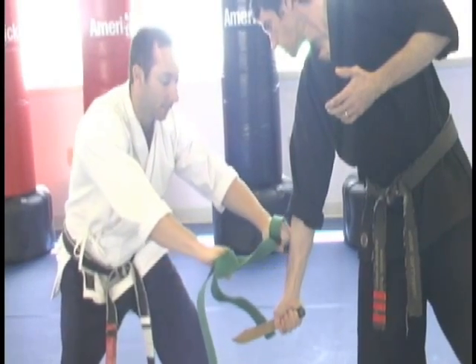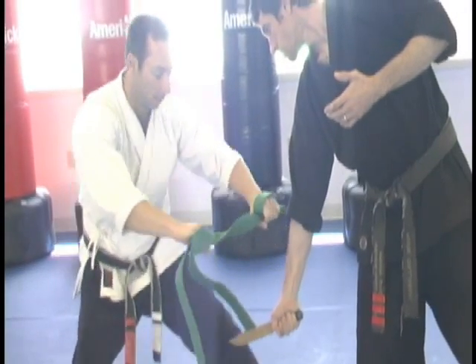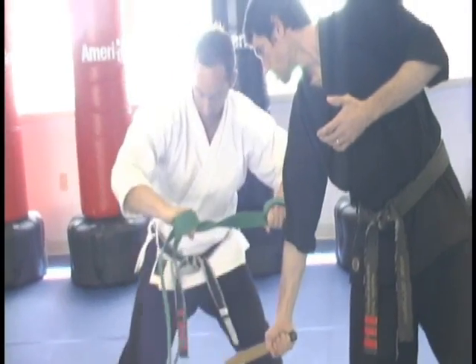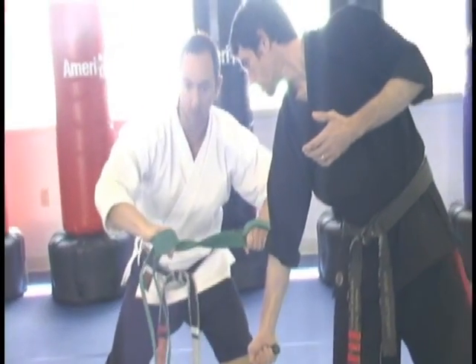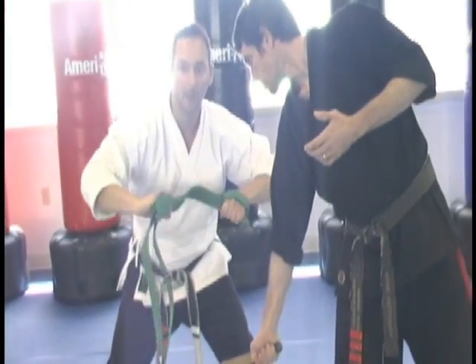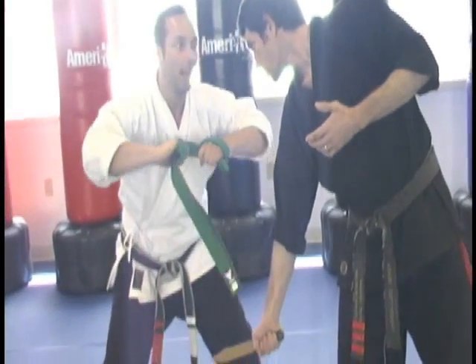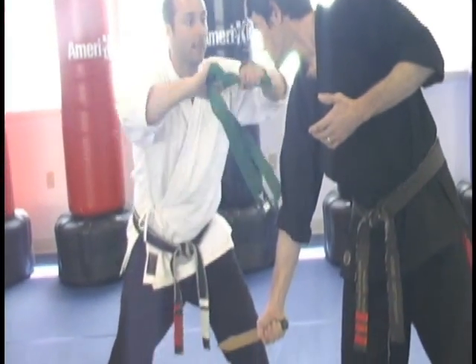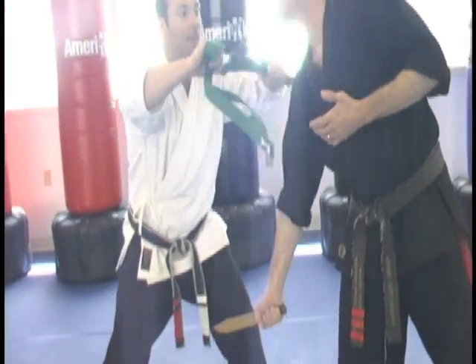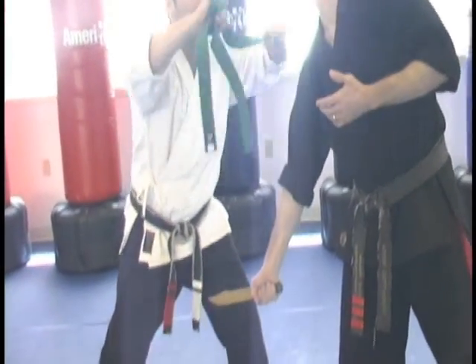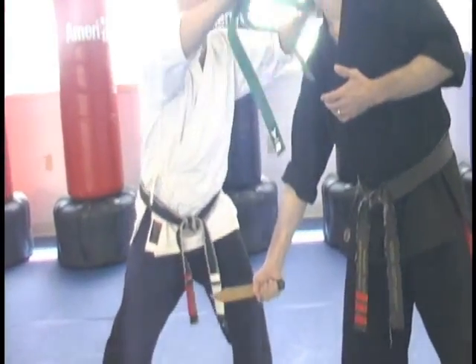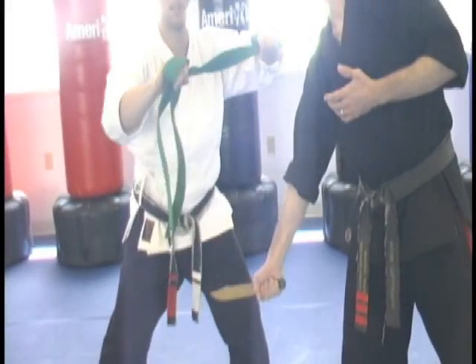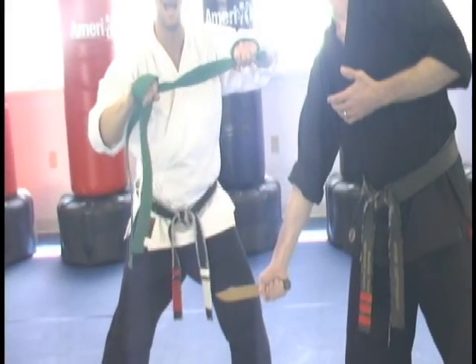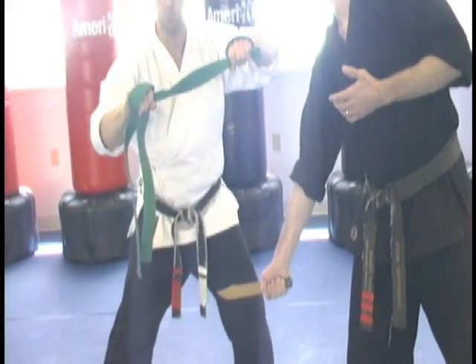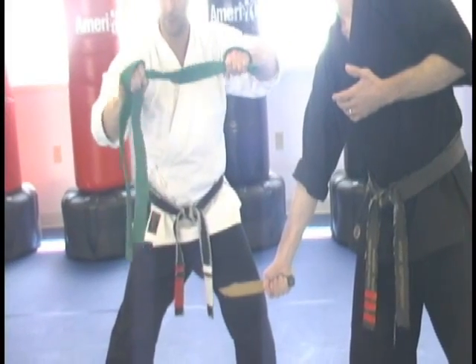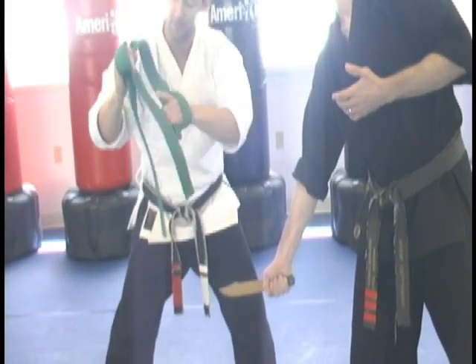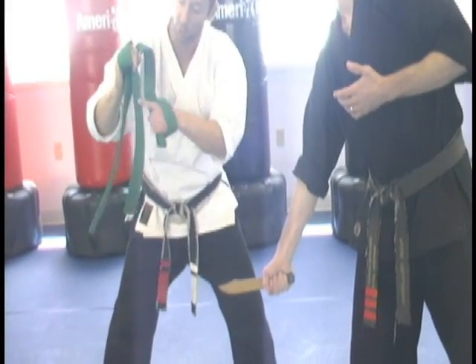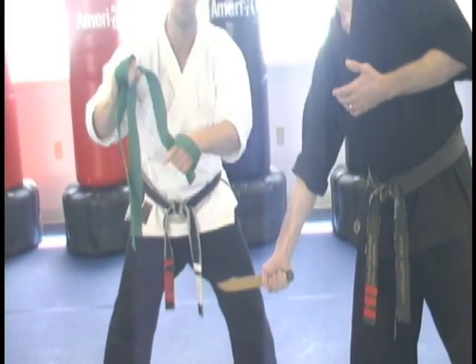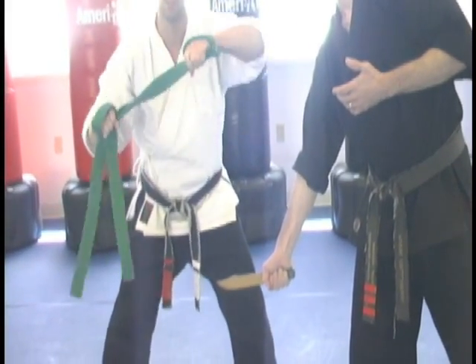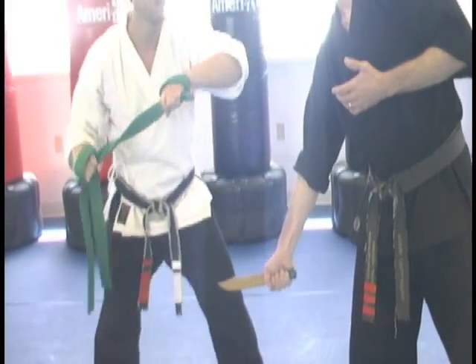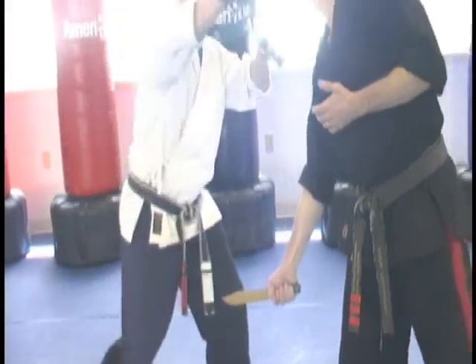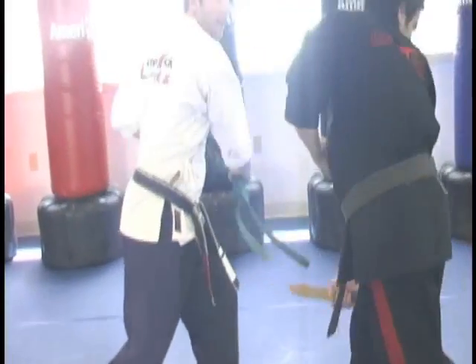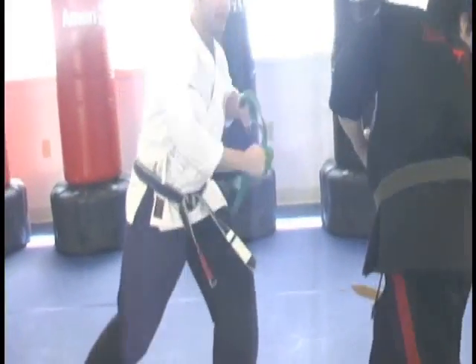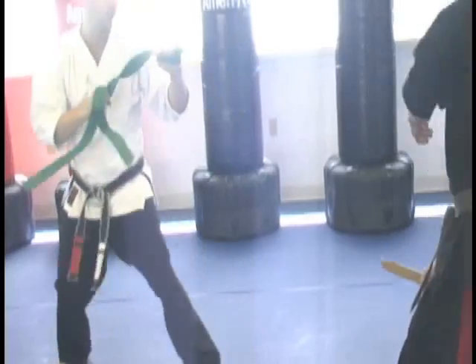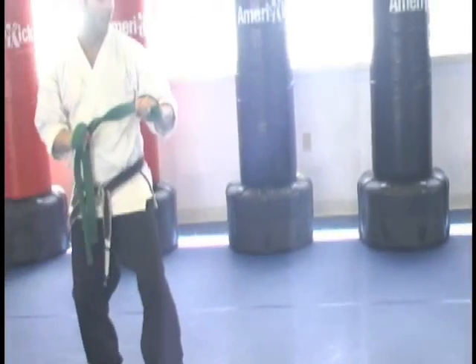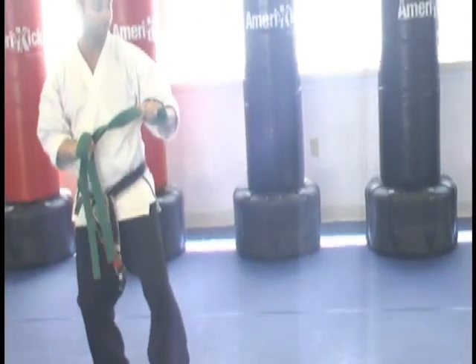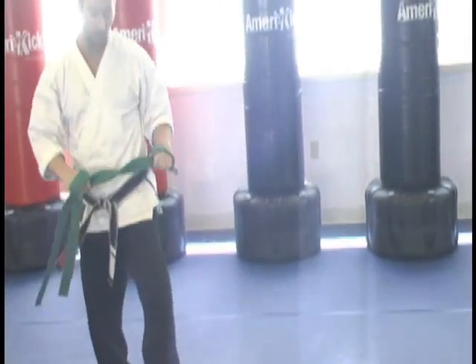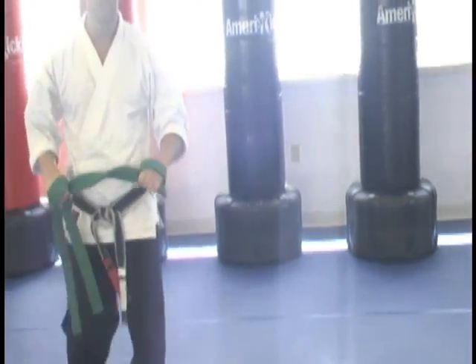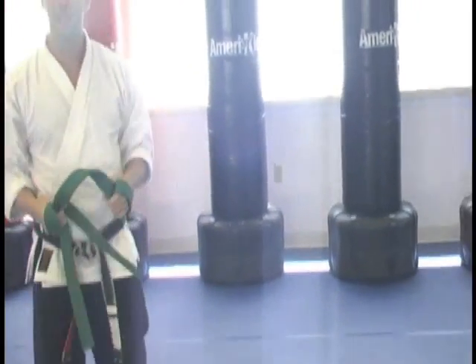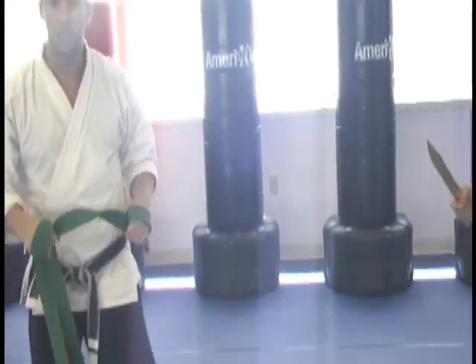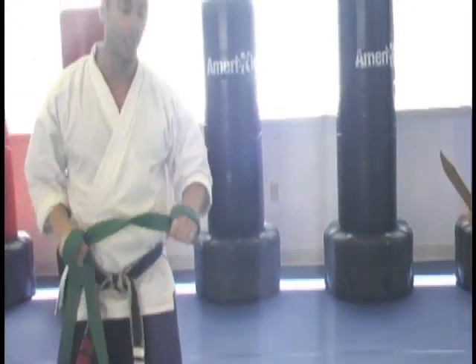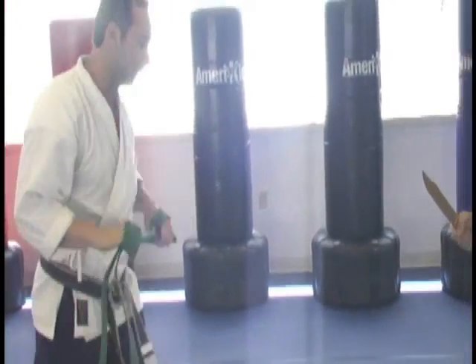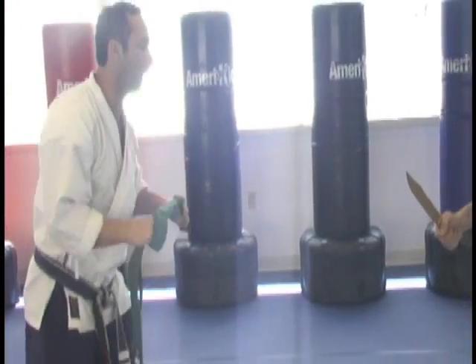And then from here, as I stay off, it's a snapping of the belt to the eyes, and if you have extra or a belt buckle, strike to the face and then go after it. You can put that all in a combination at the same time.